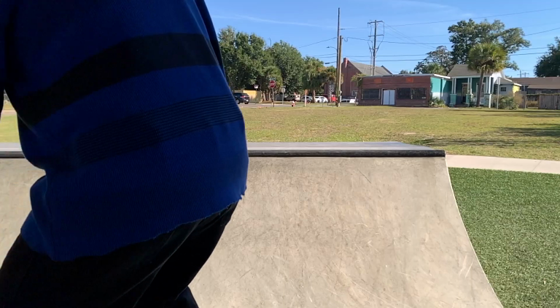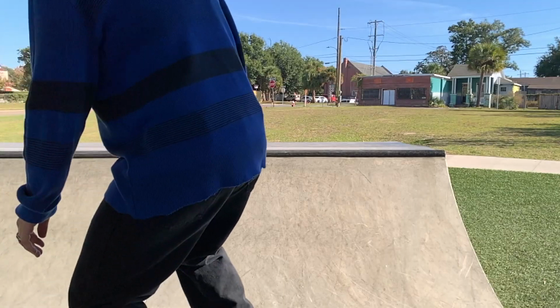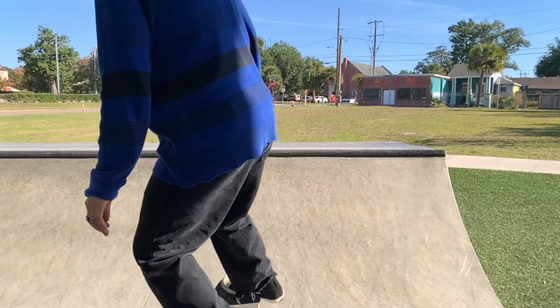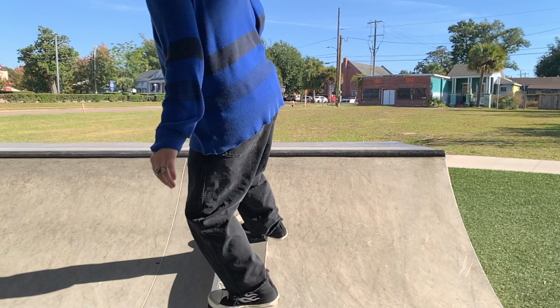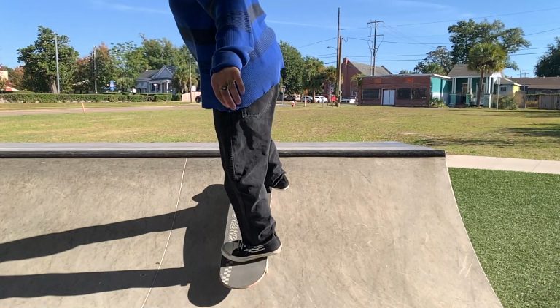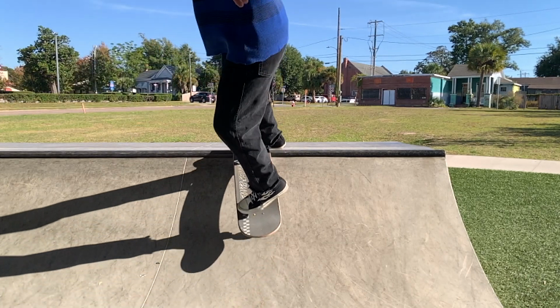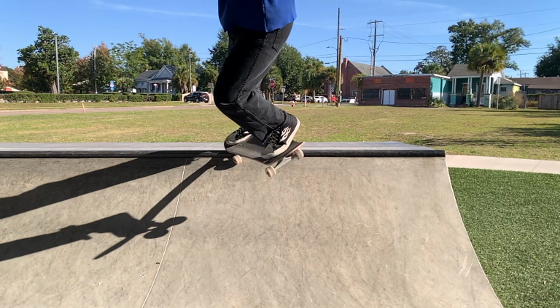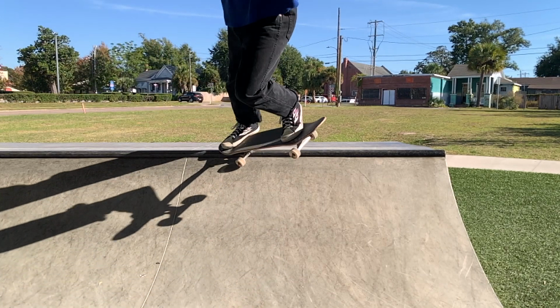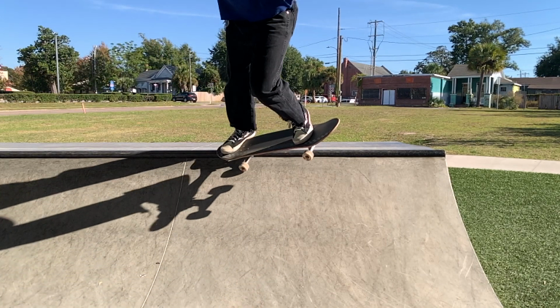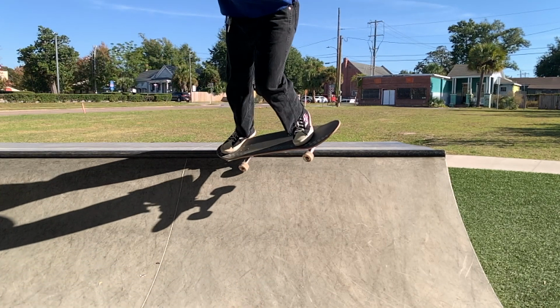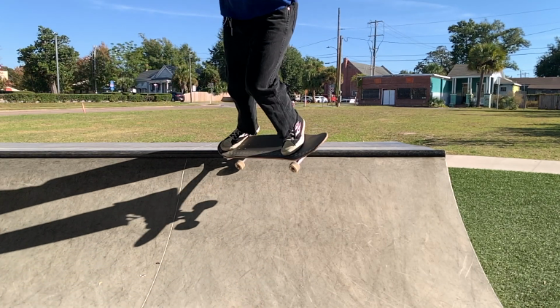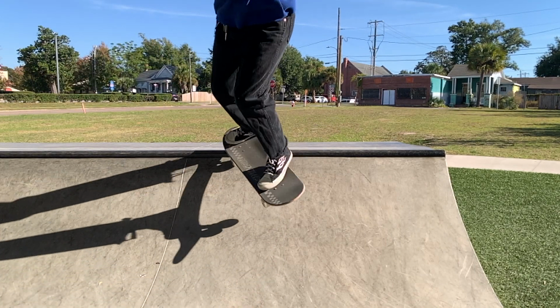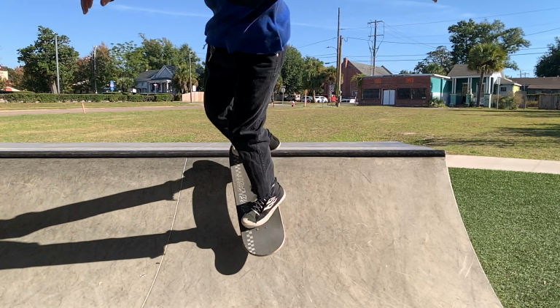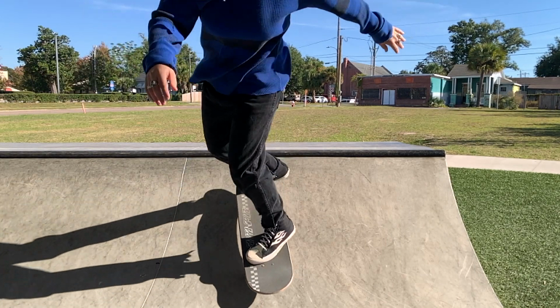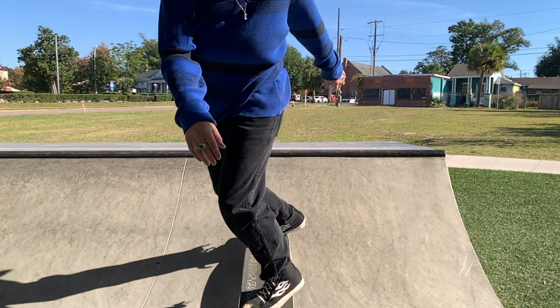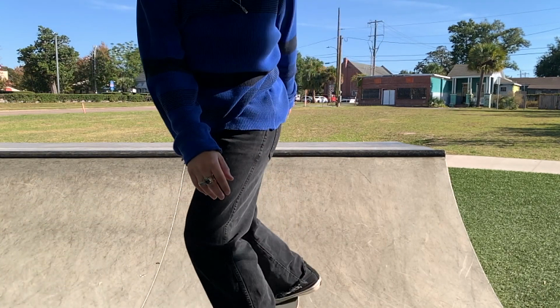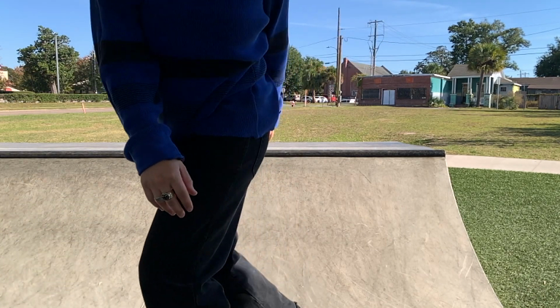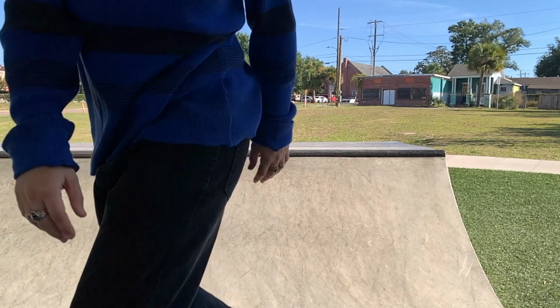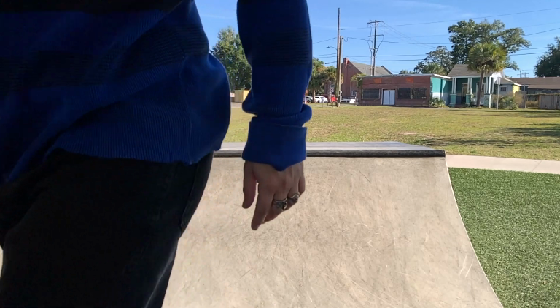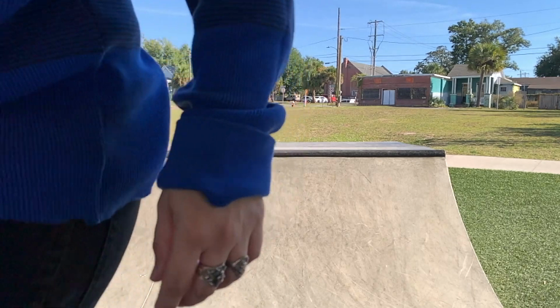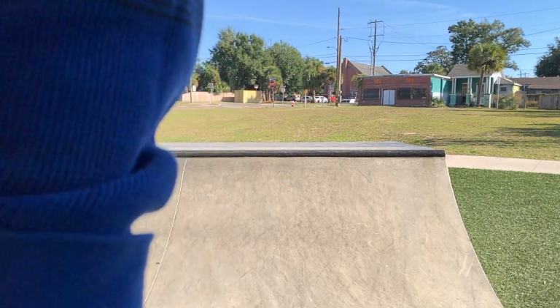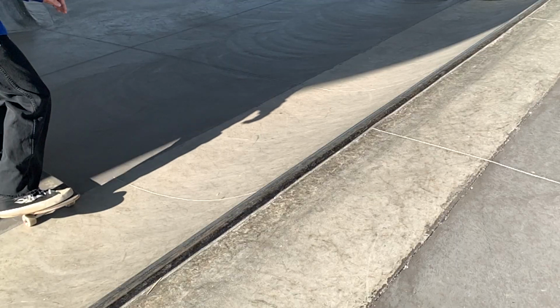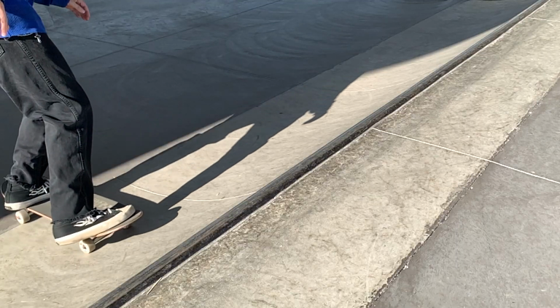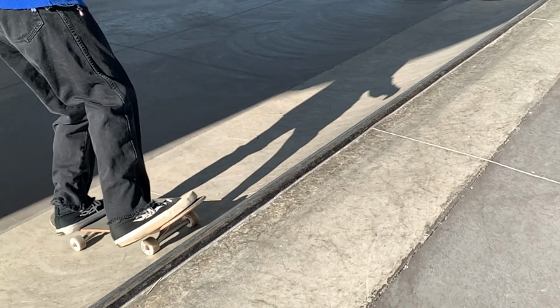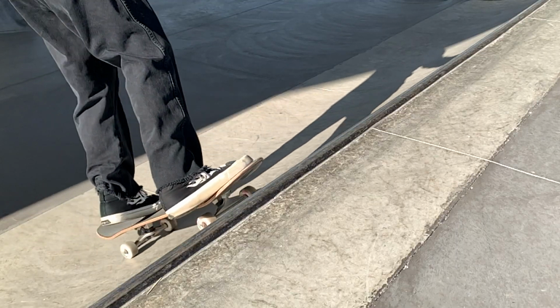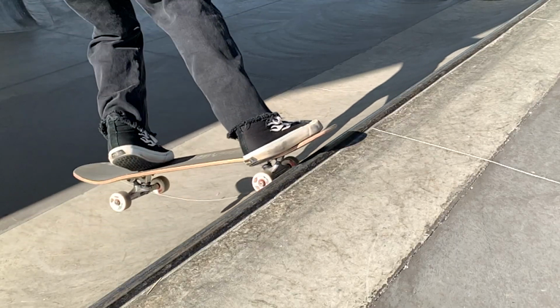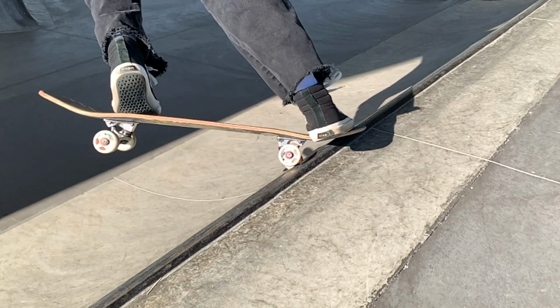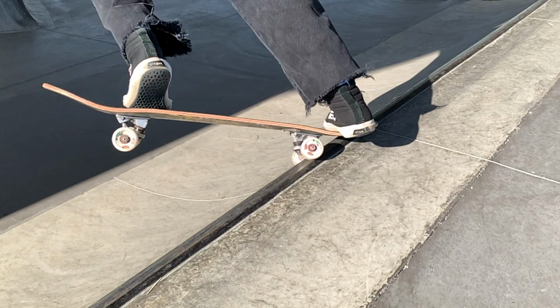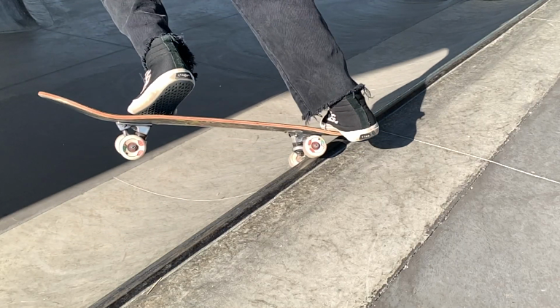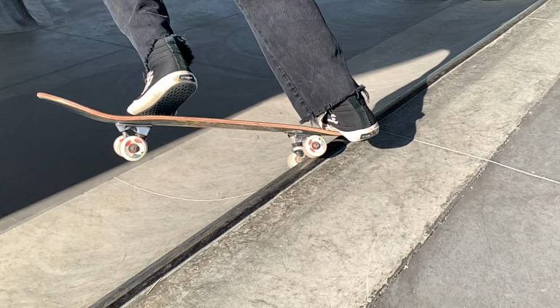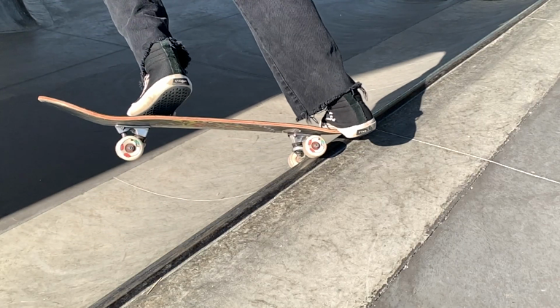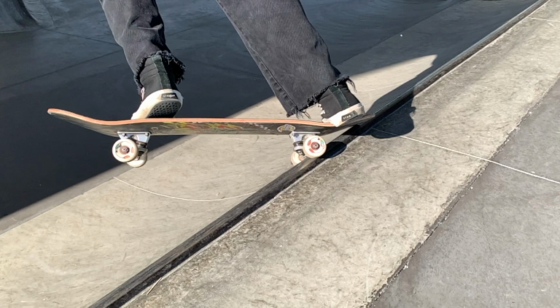Make sure your wheel closest to the coping turns and locks onto the coping. When you're ready to go back in, shift some weight back to your front foot and drop into the ramp. And remember, consistency is key.